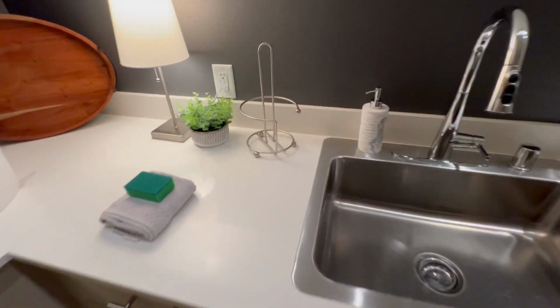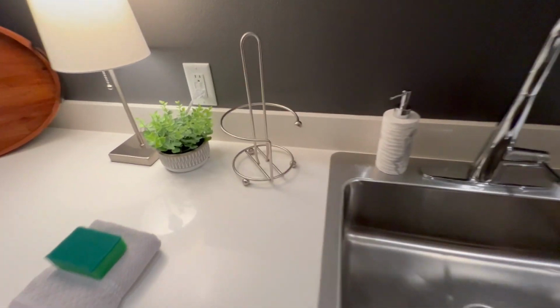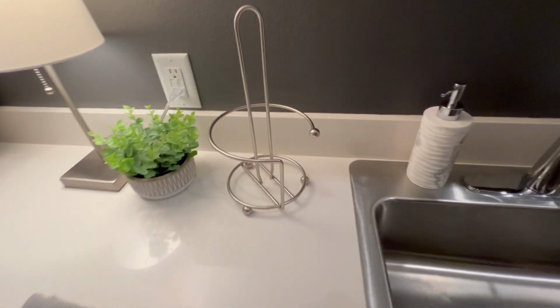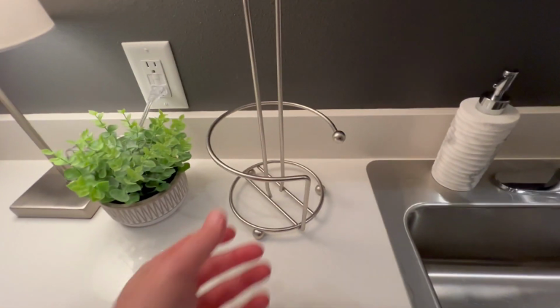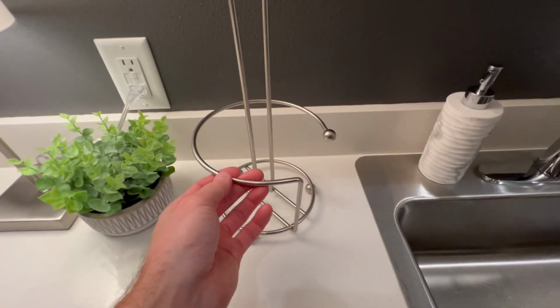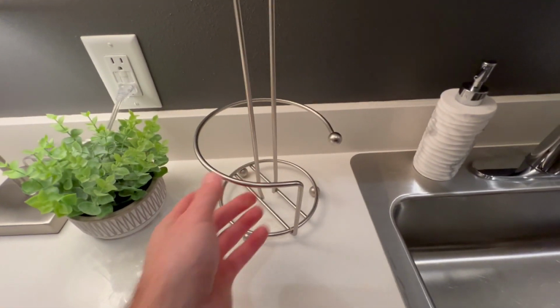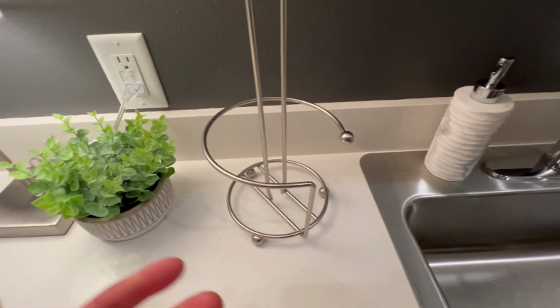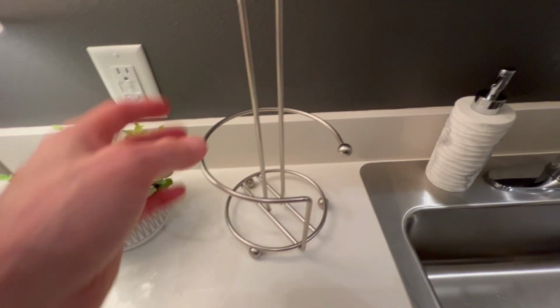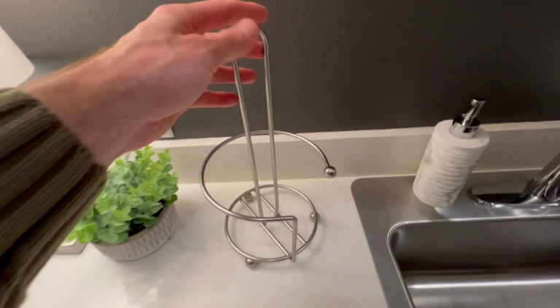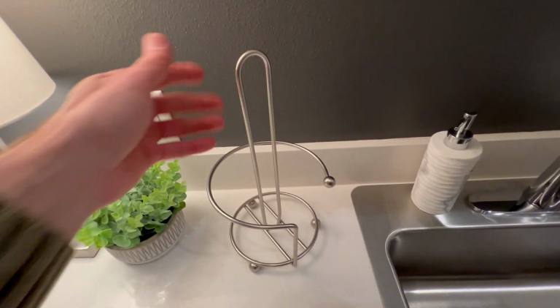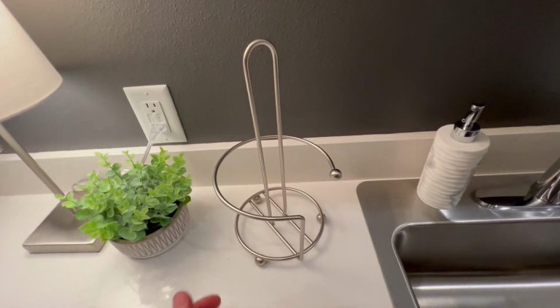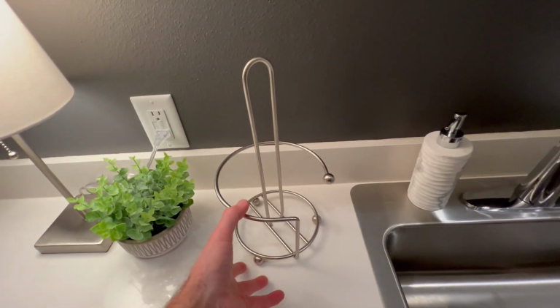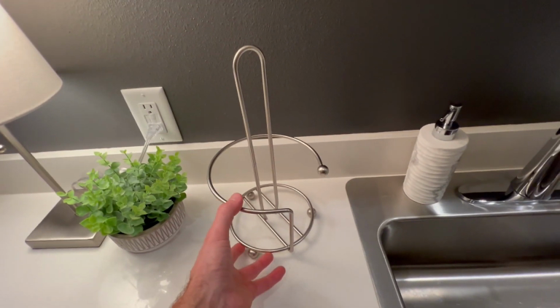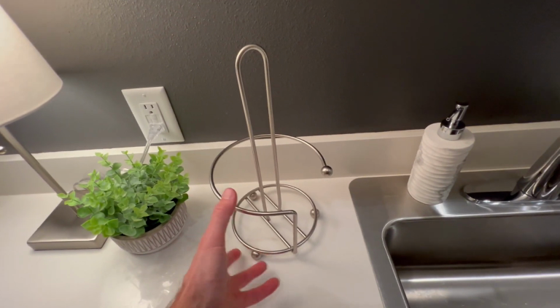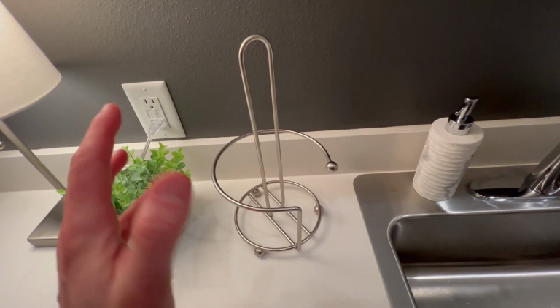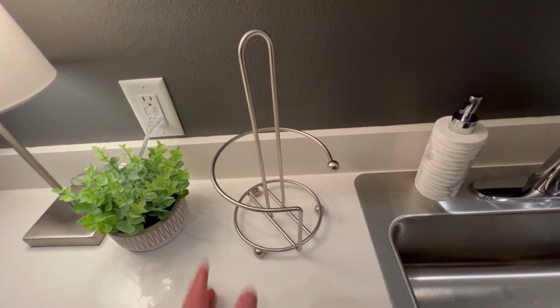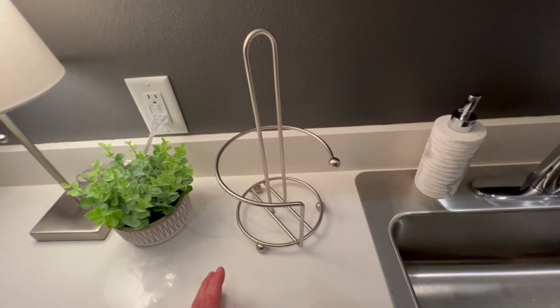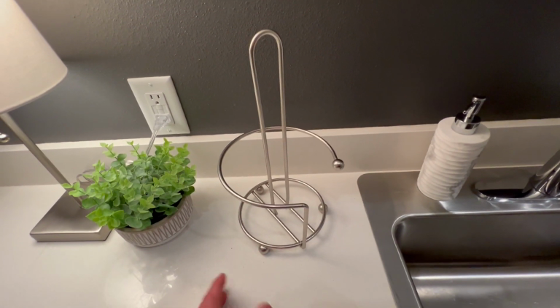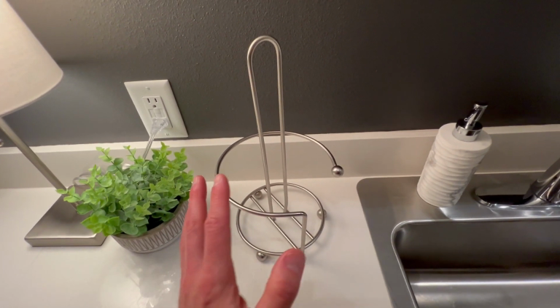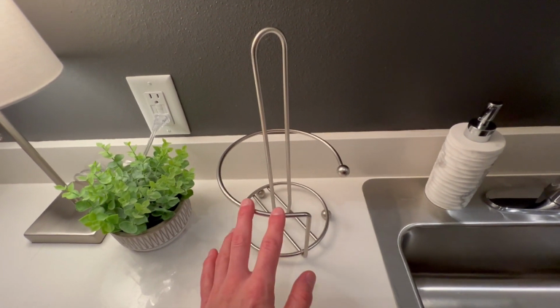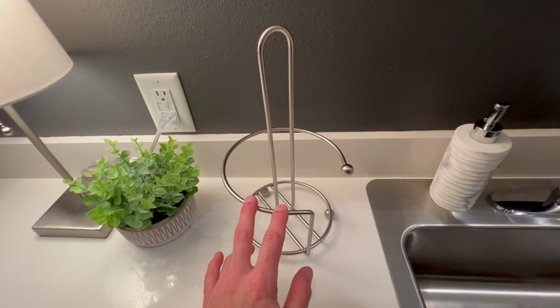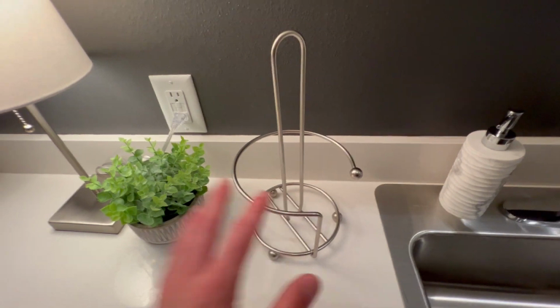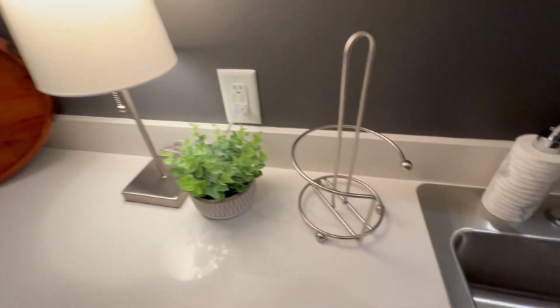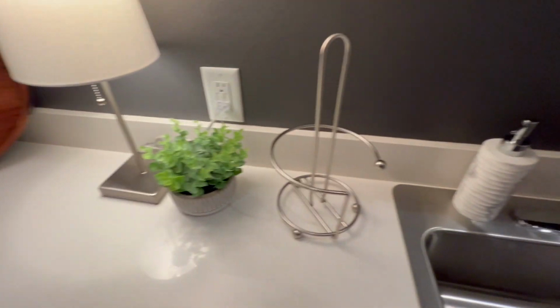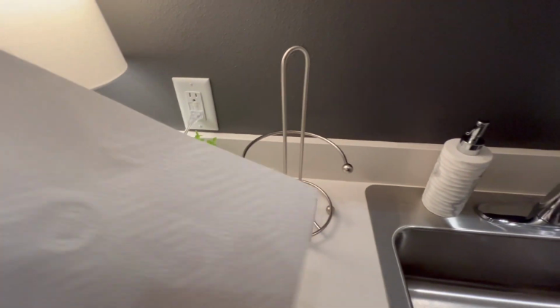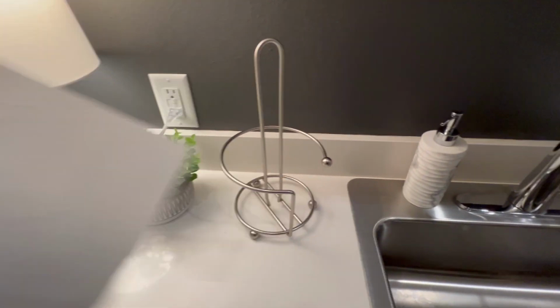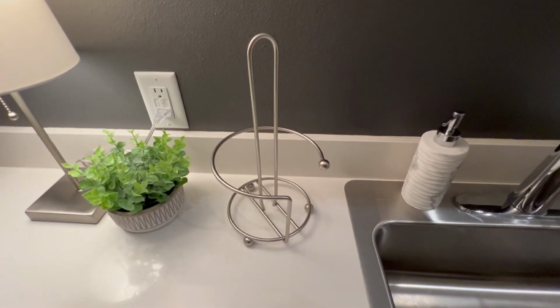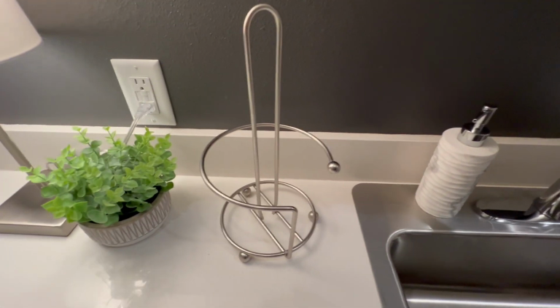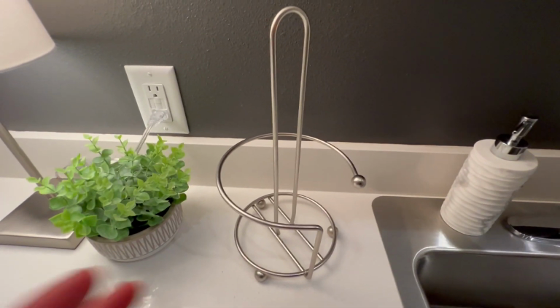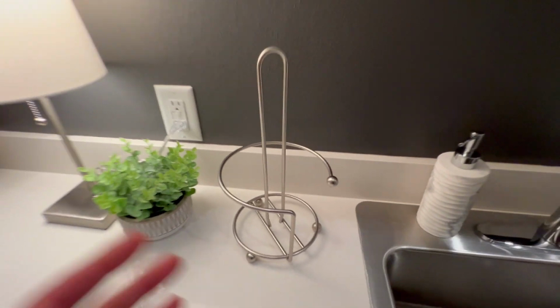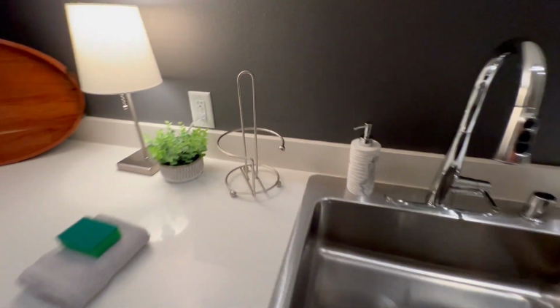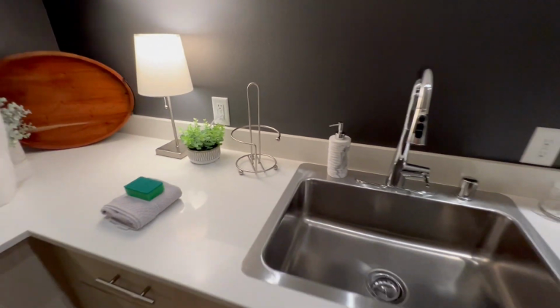And straight up, pieces like this — a lot of people think, oh, this is a tiny piece, it doesn't really matter. But pieces like this are so important. Even though it's tiny and it's just a paper towel holder, it emanates a massive vibe.